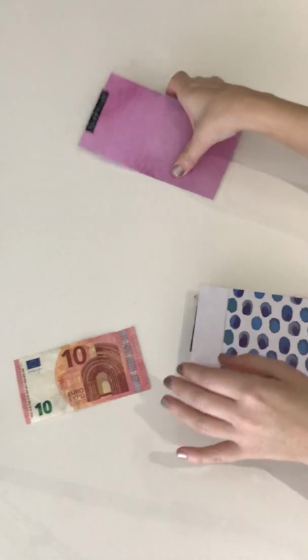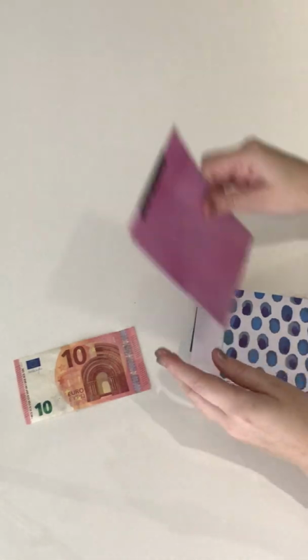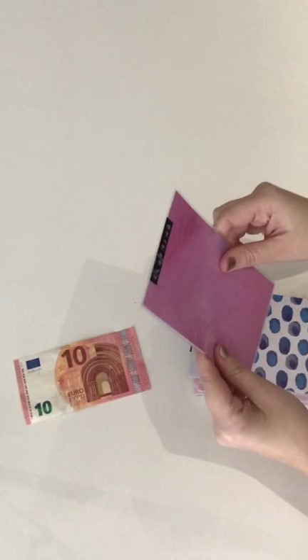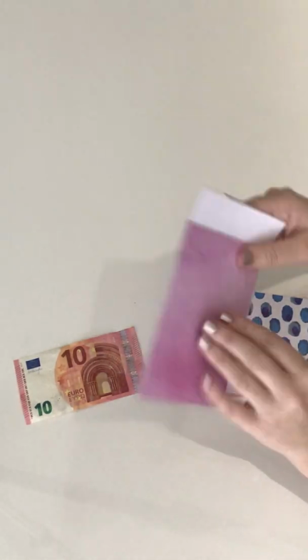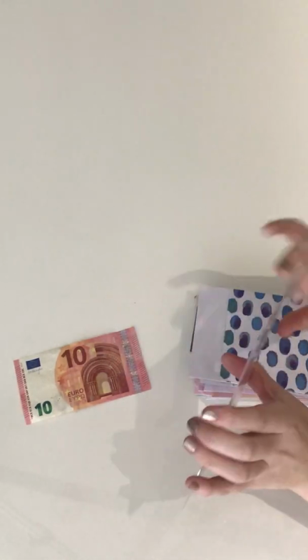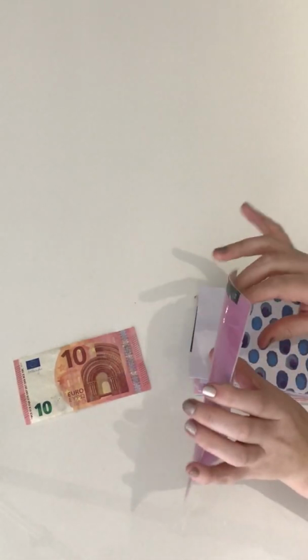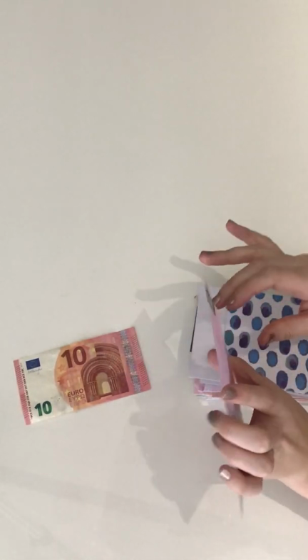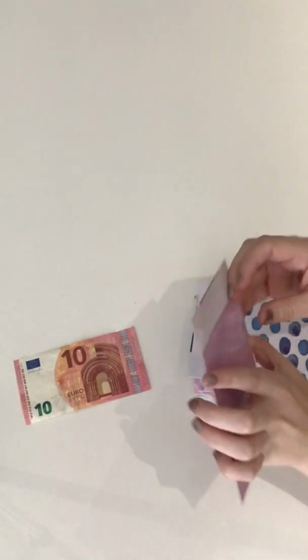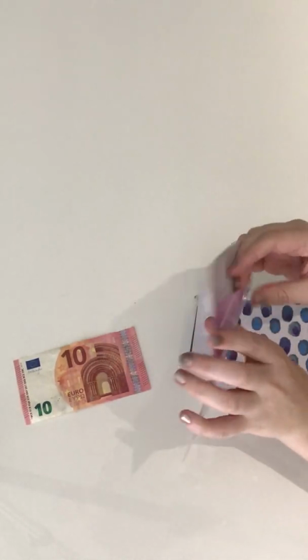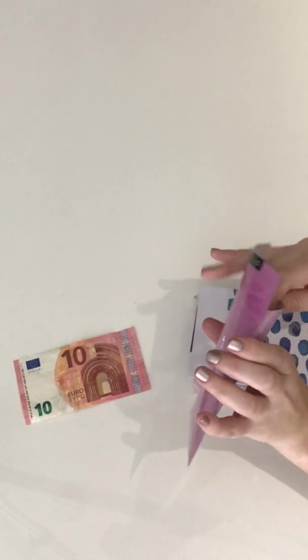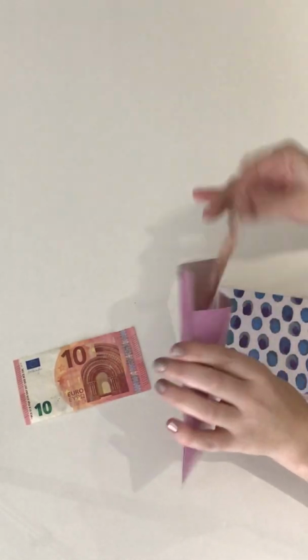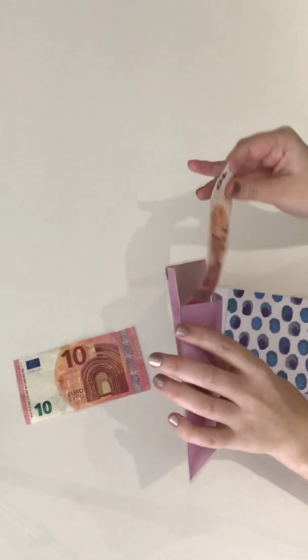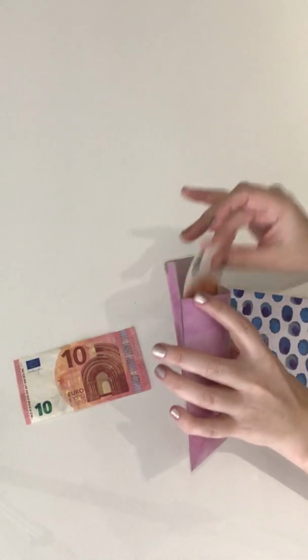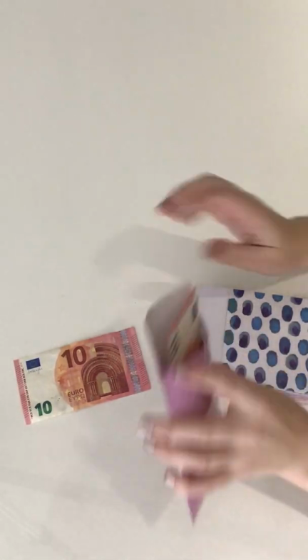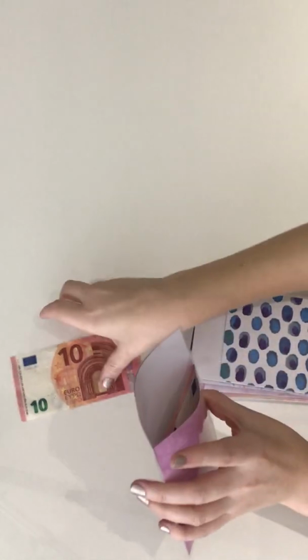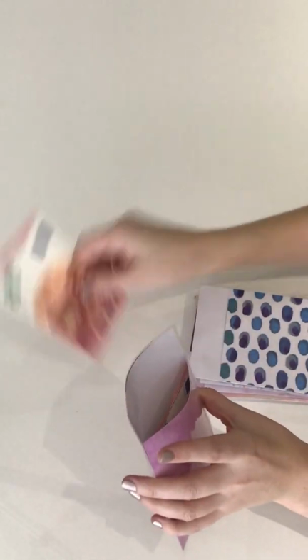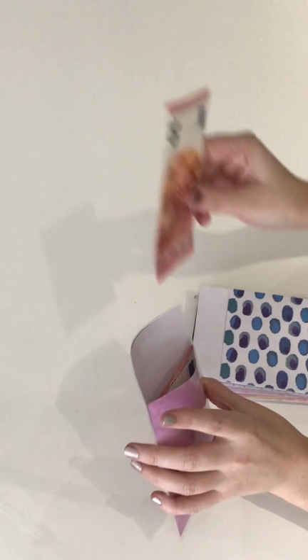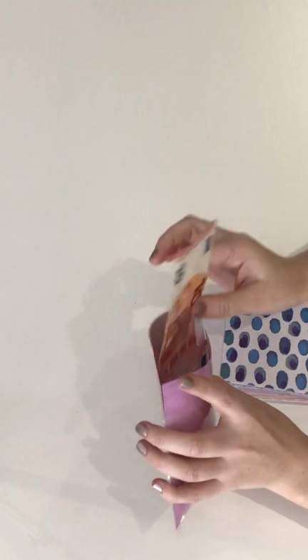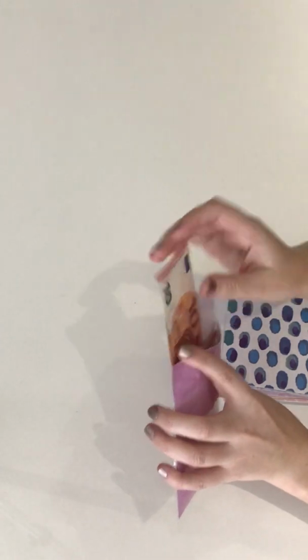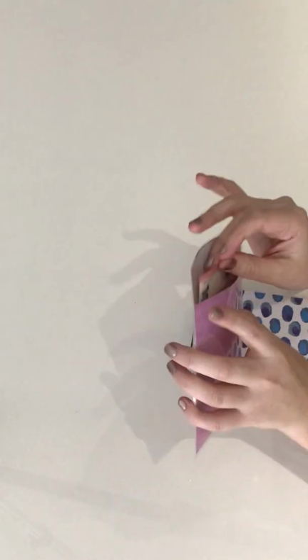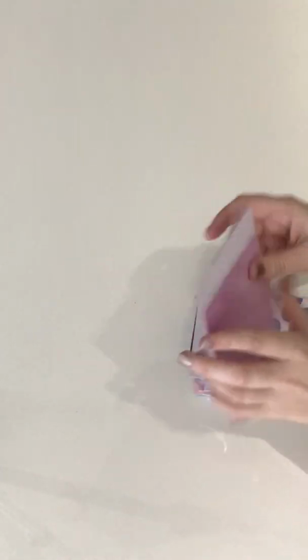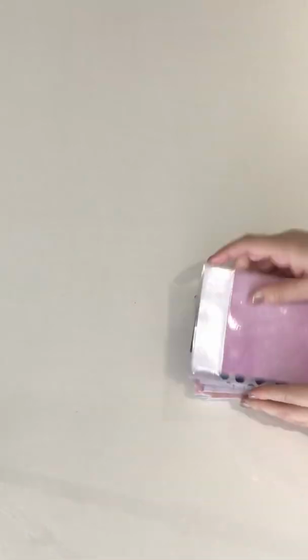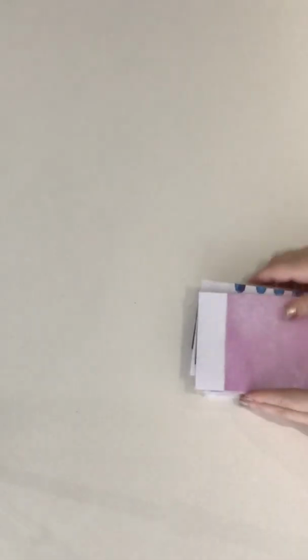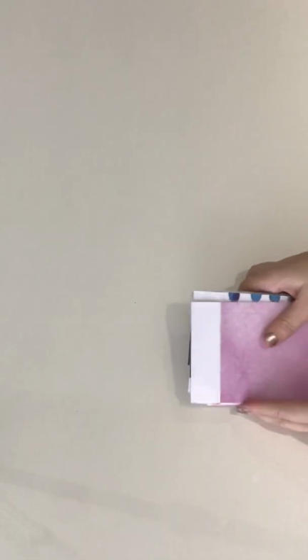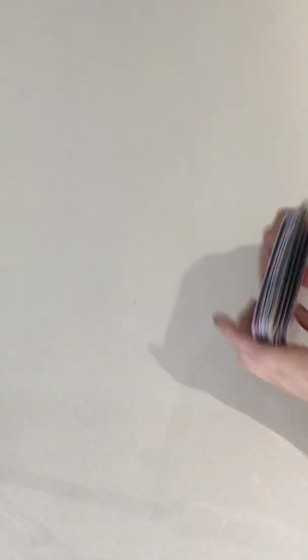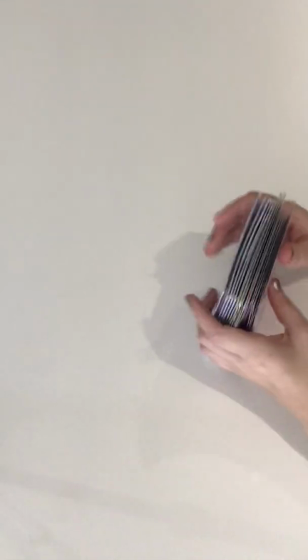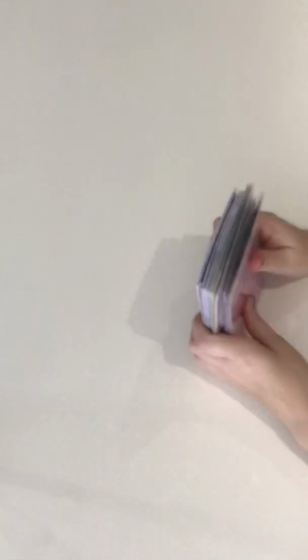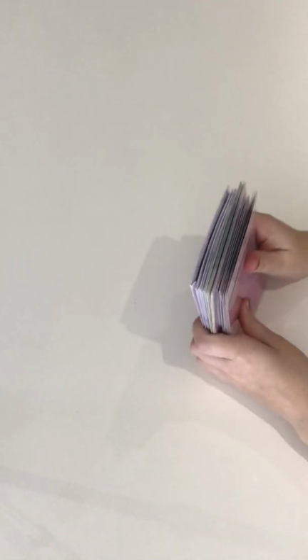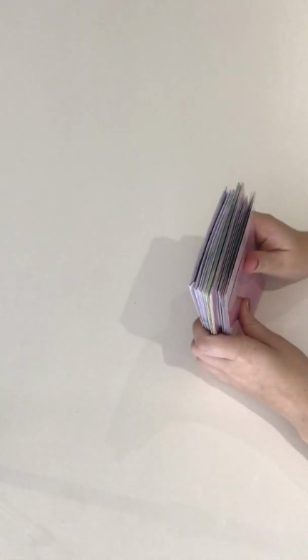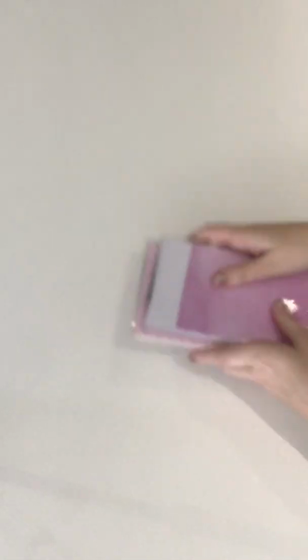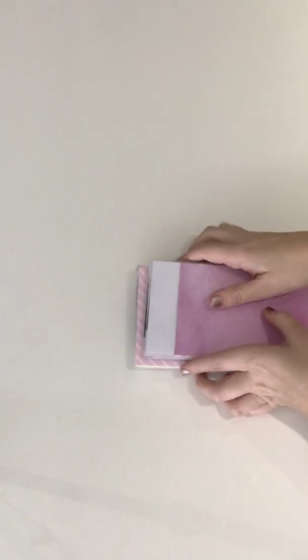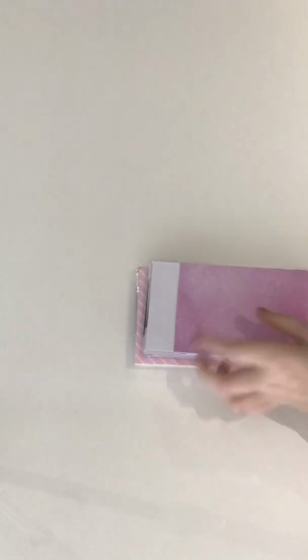Clothing has 10 euro left and it's getting another 10. And that is it for my January cash envelope stuffing!